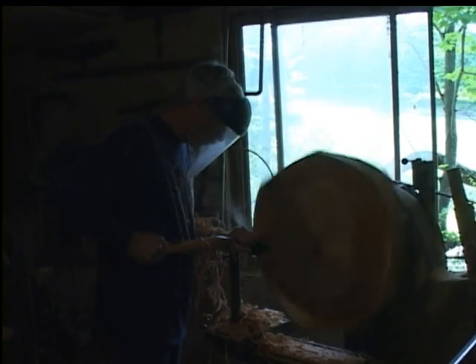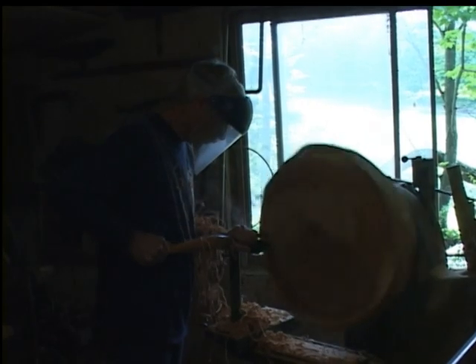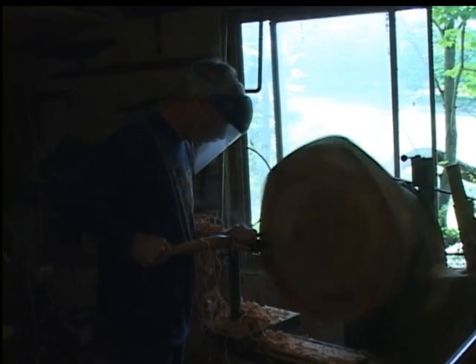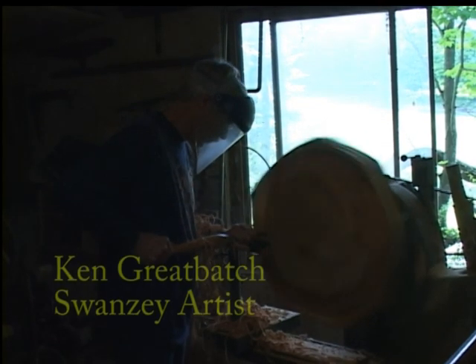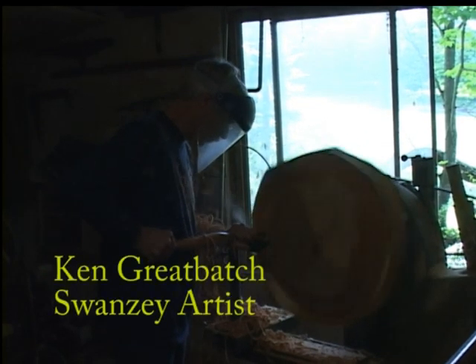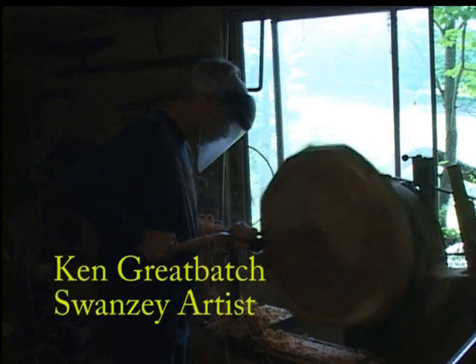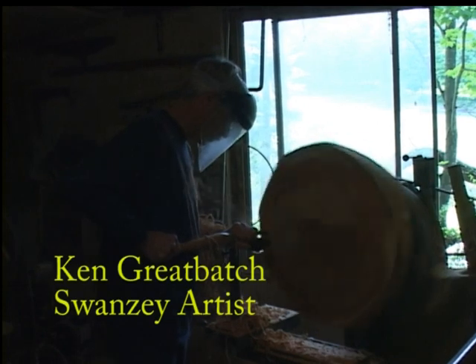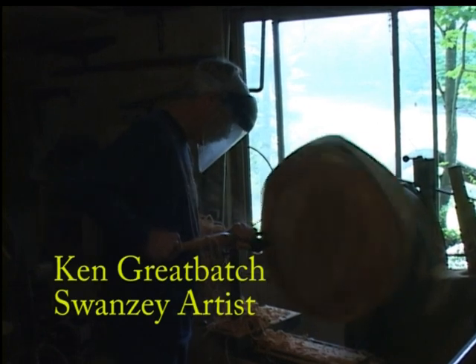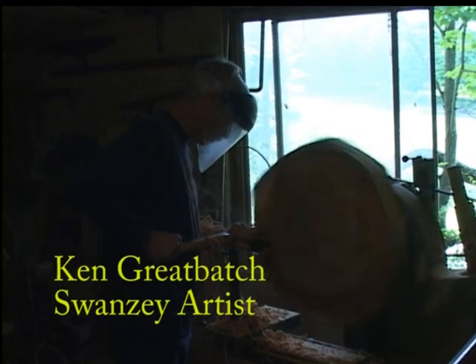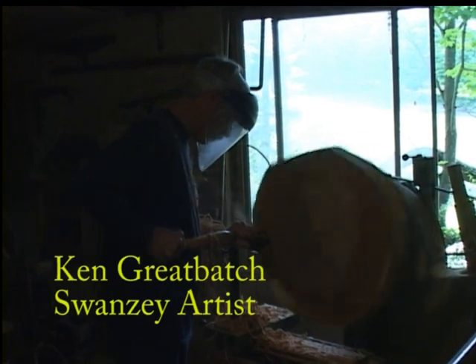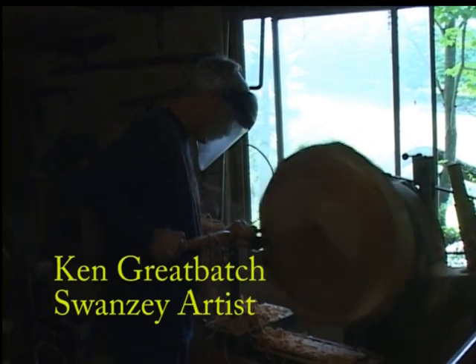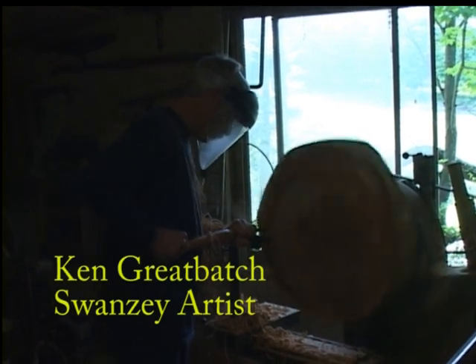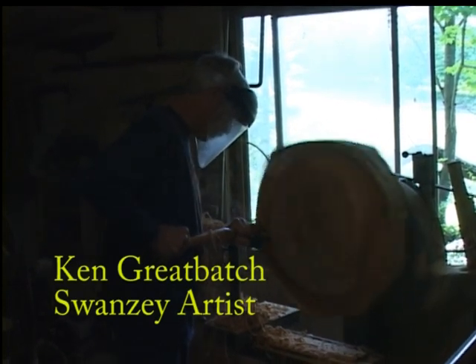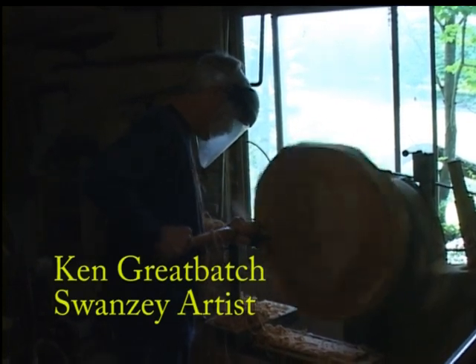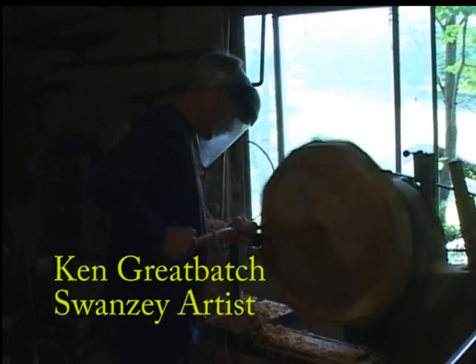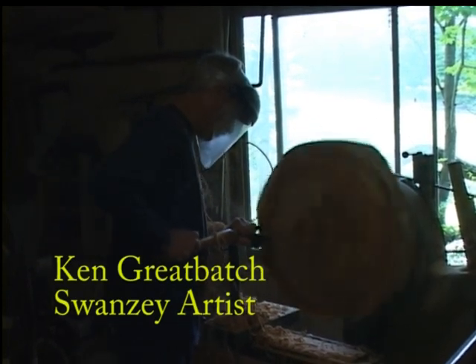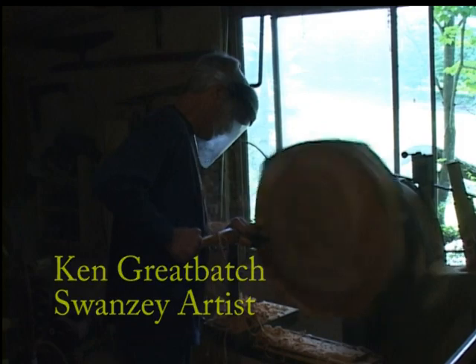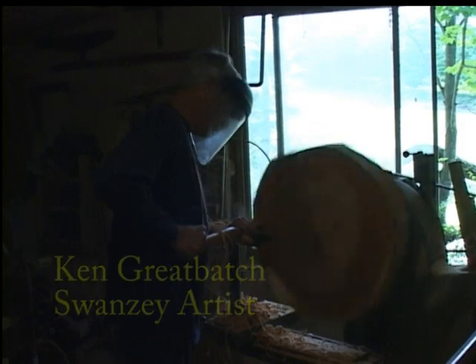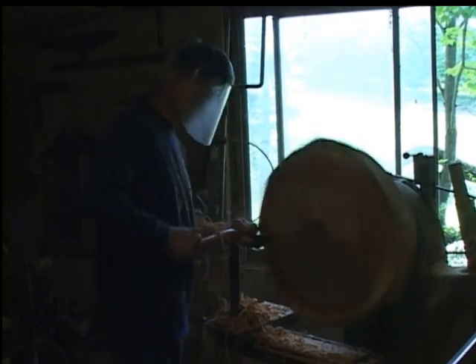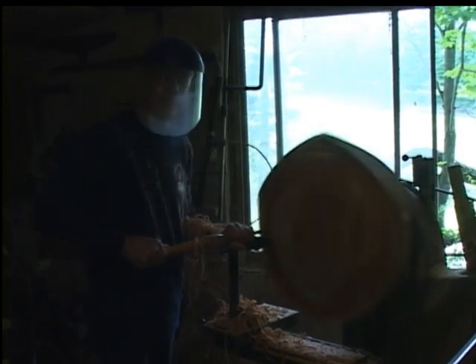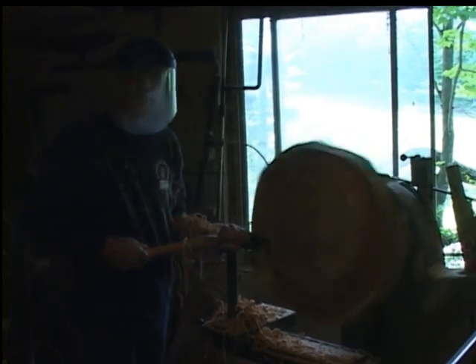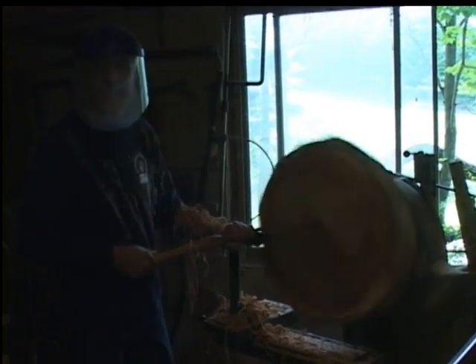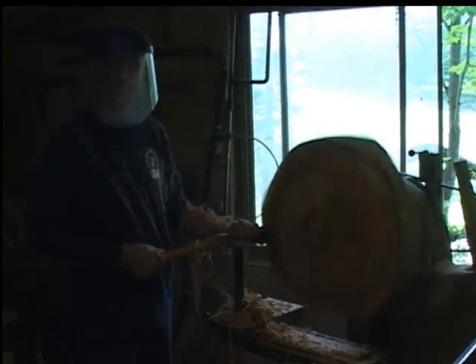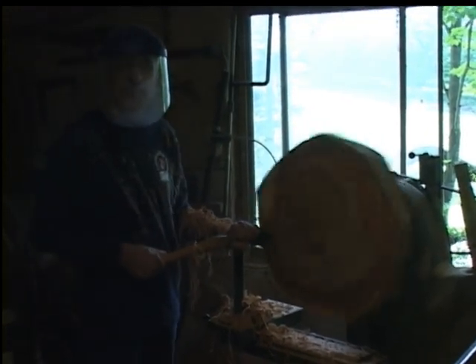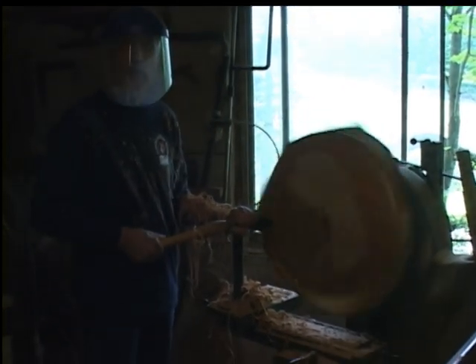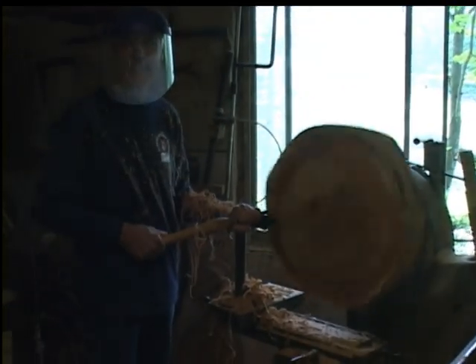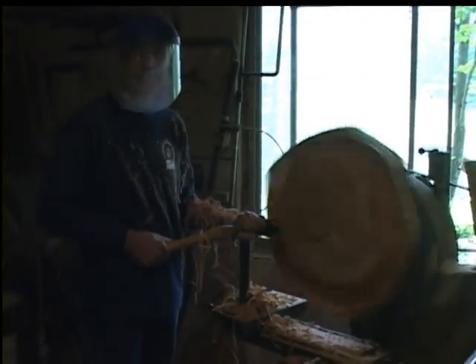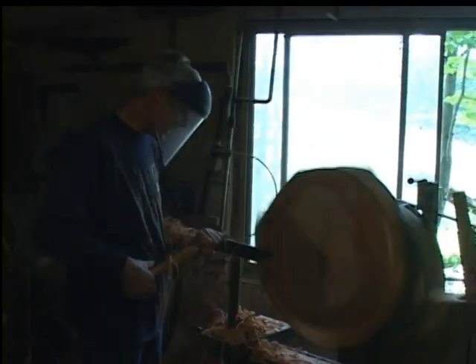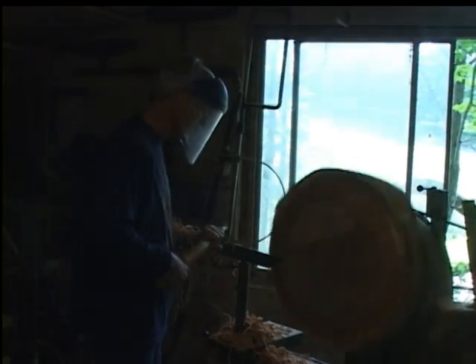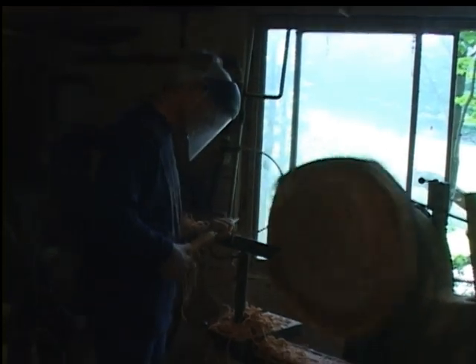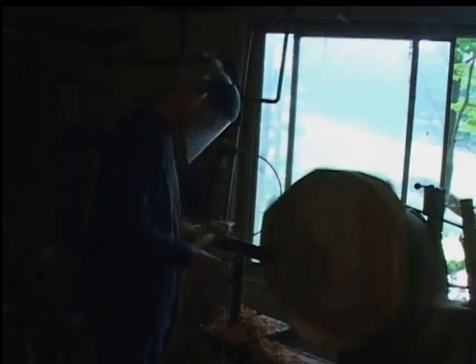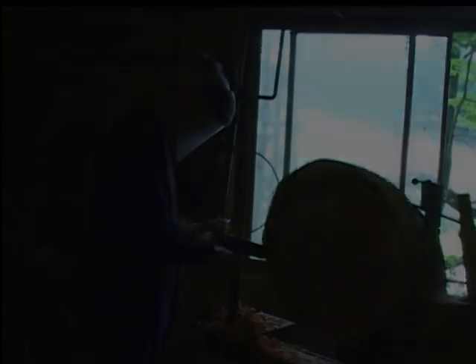I'll develop the bowl as it unfolds and I kind of let the wood dictate to me a lot of times what it wants to be. Sometimes I have an idea of what I want to make, but a lot of times the wood doesn't agree — and the wood usually wins.